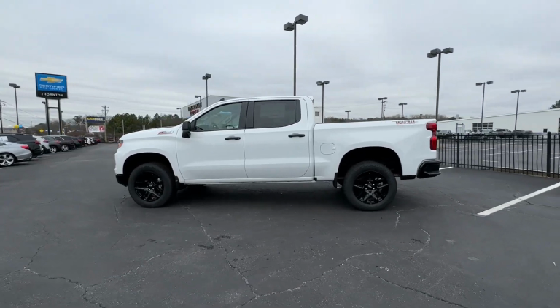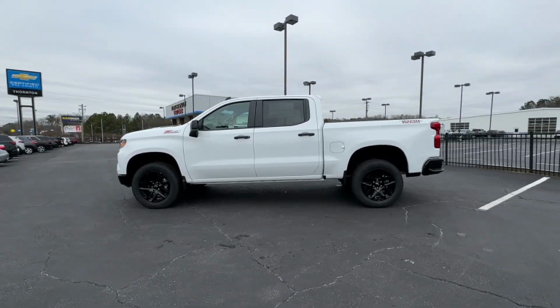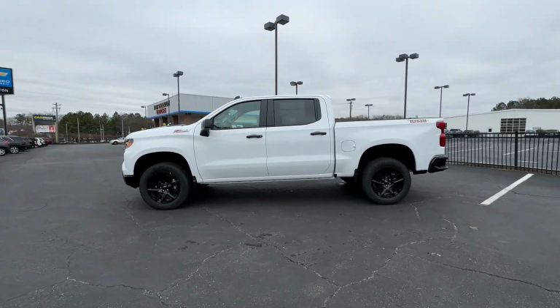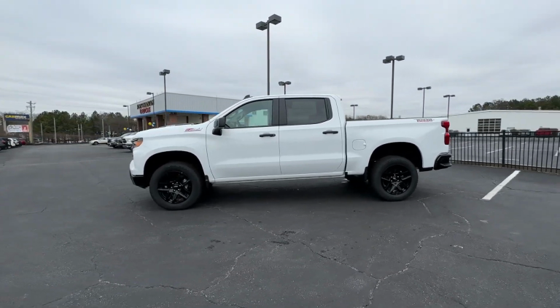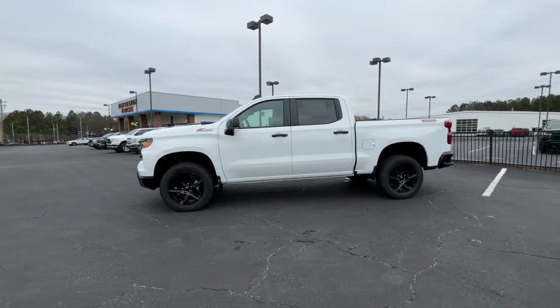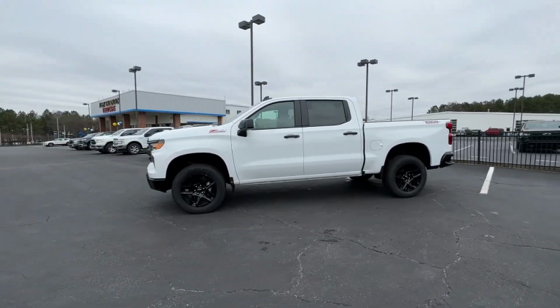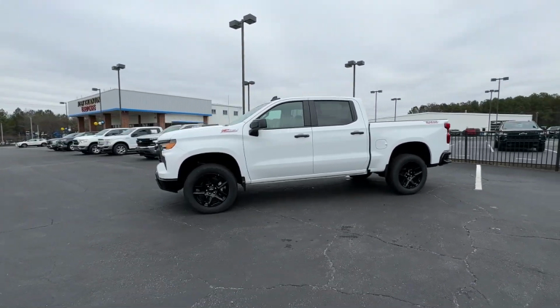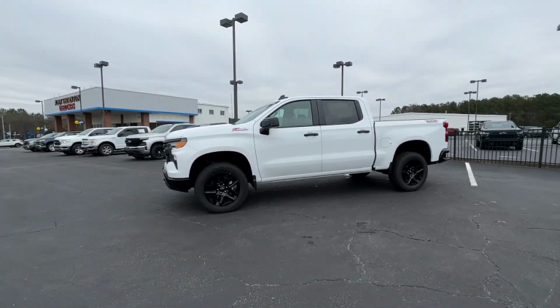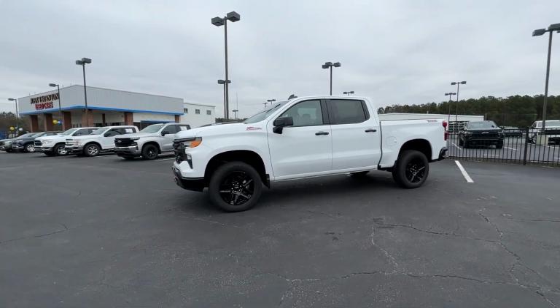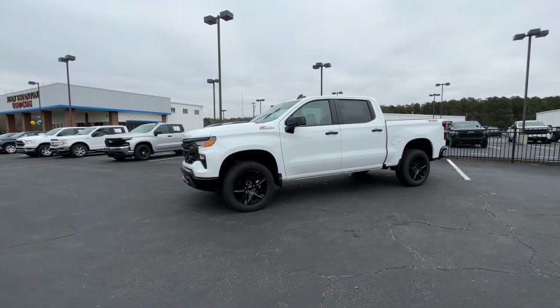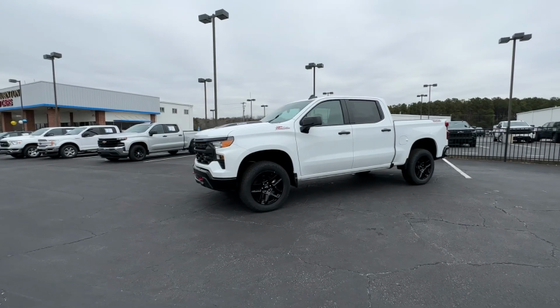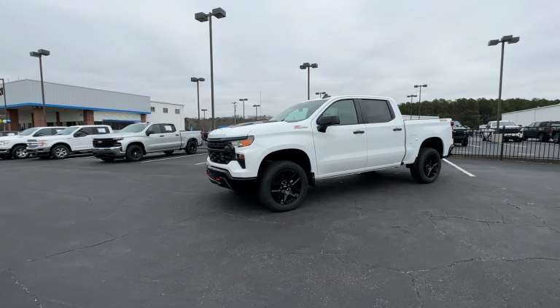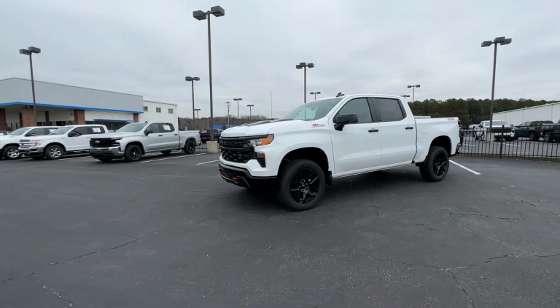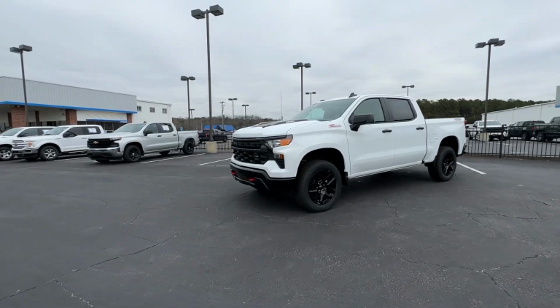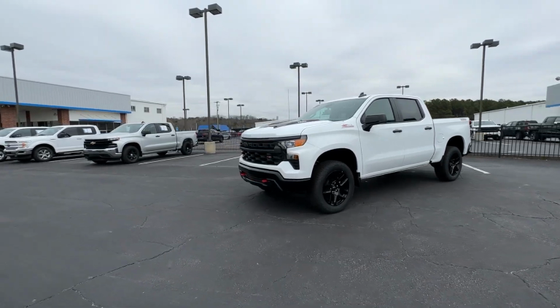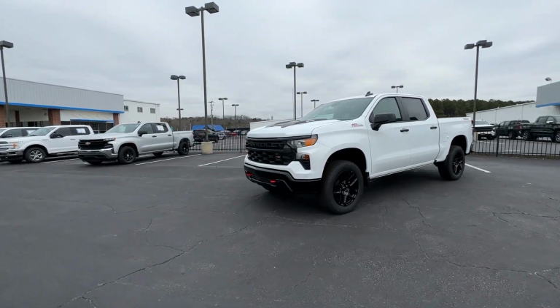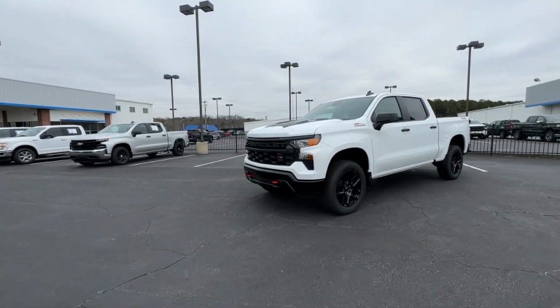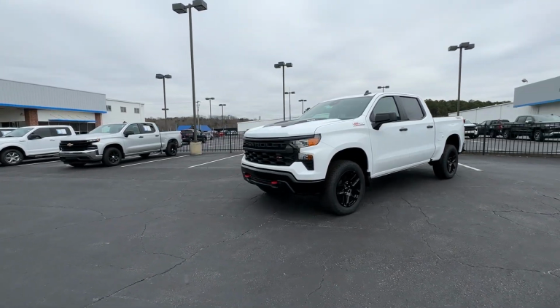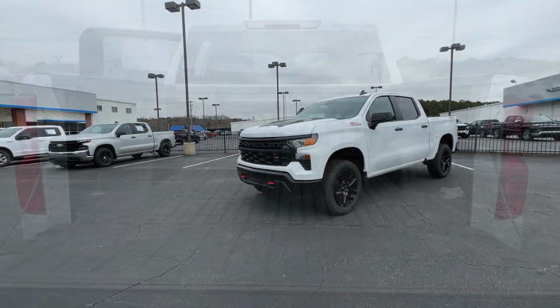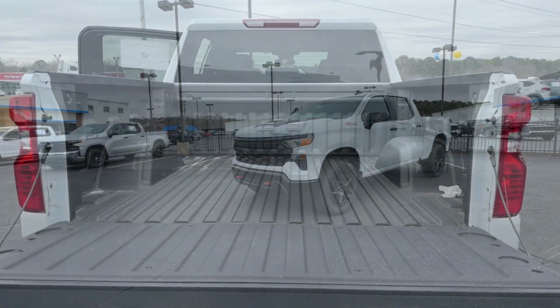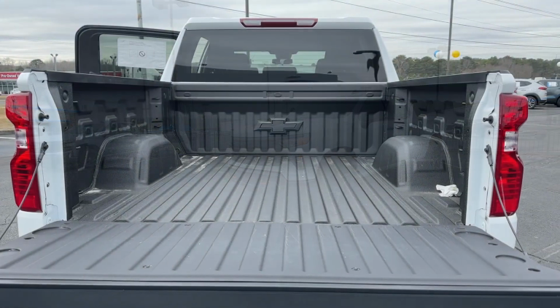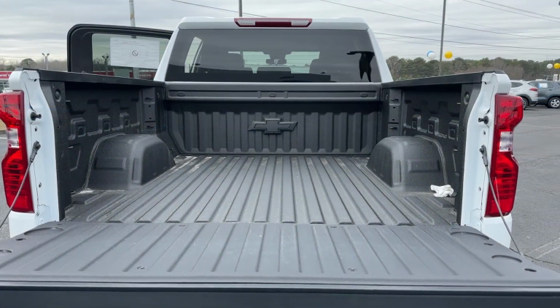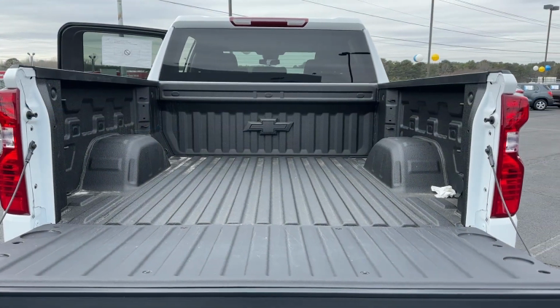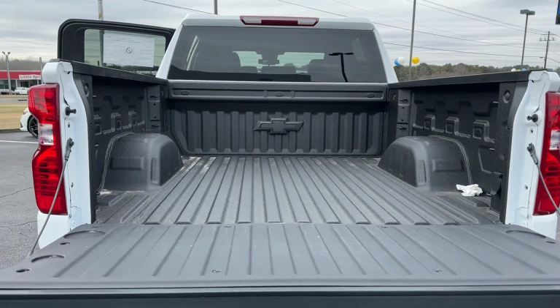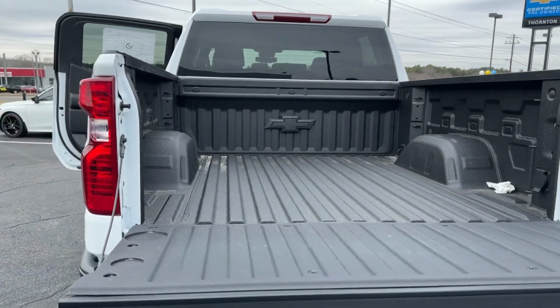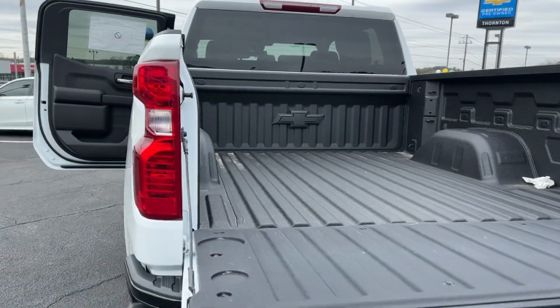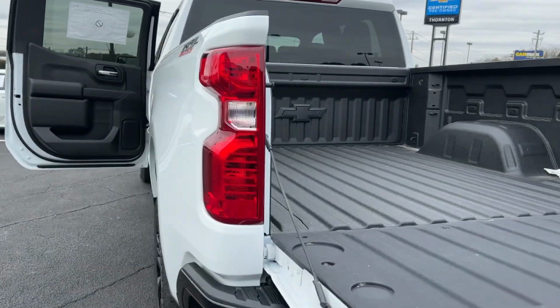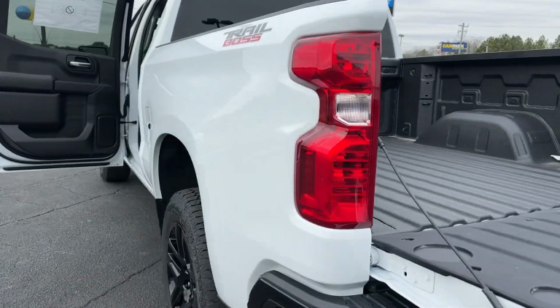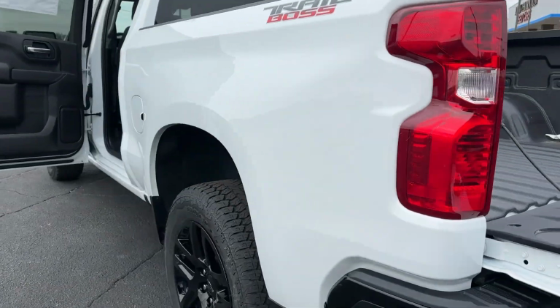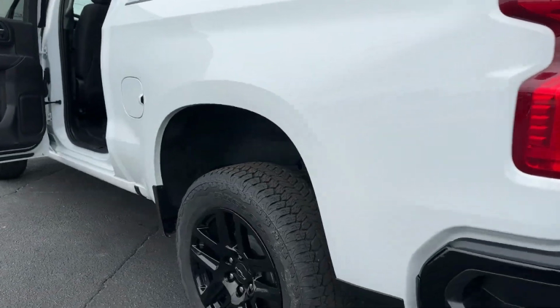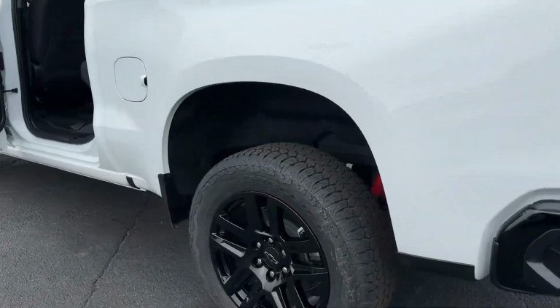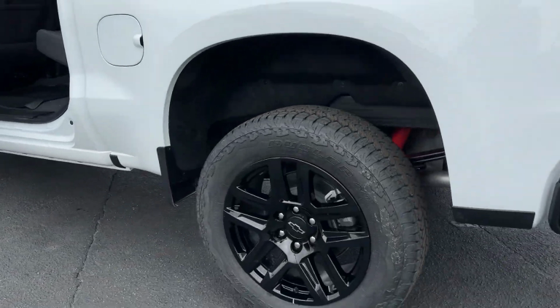Satellite radio, heated mirrors, bed liner, premium sound system, and front tow hooks. Work smart in the comfortable, connected Silverado 1500 — drive it today.